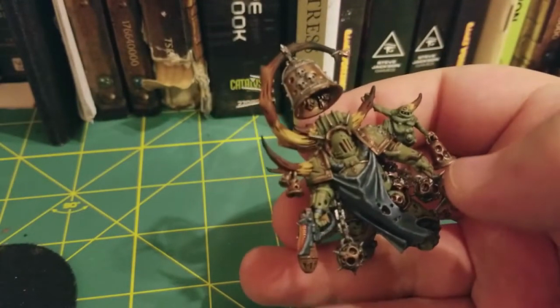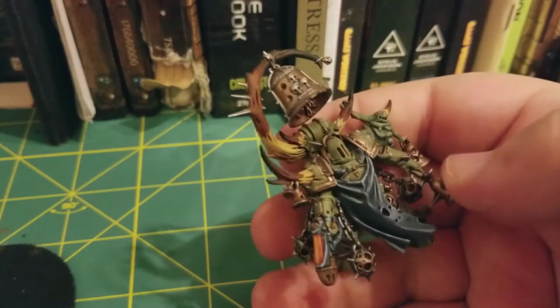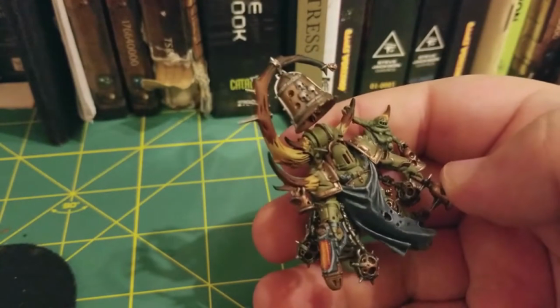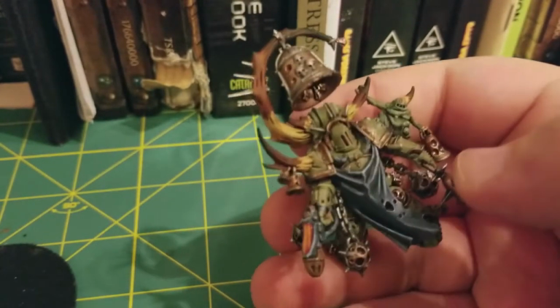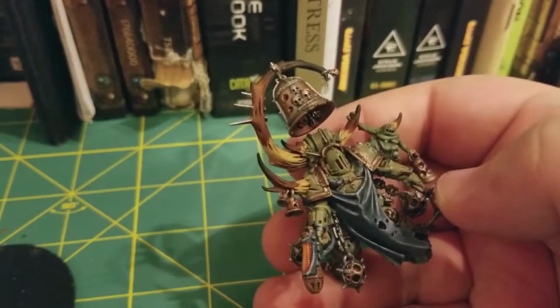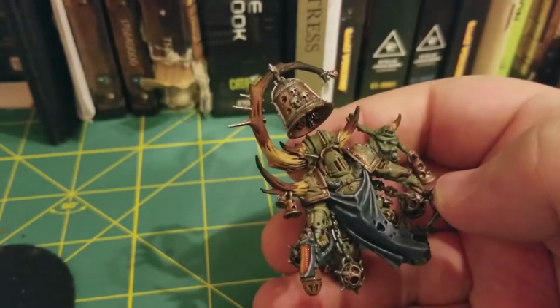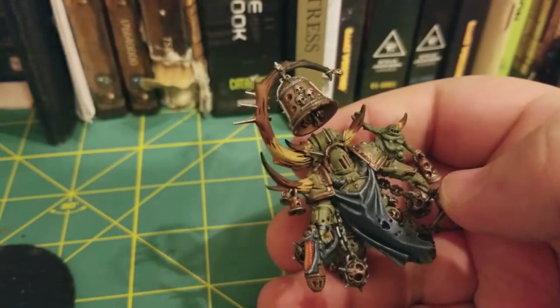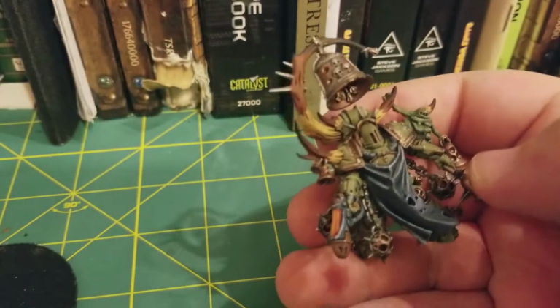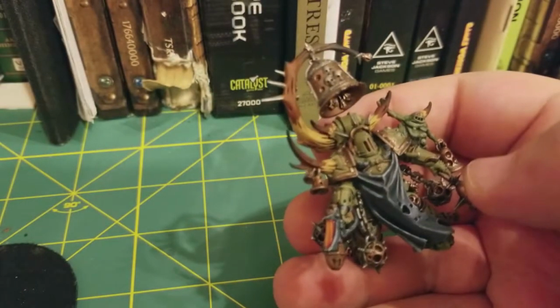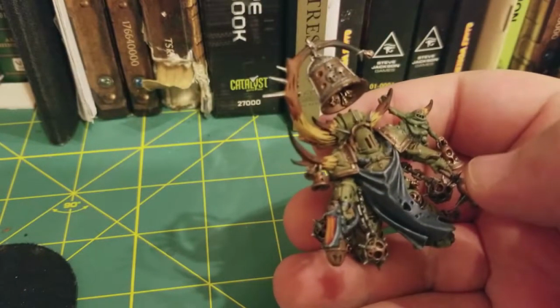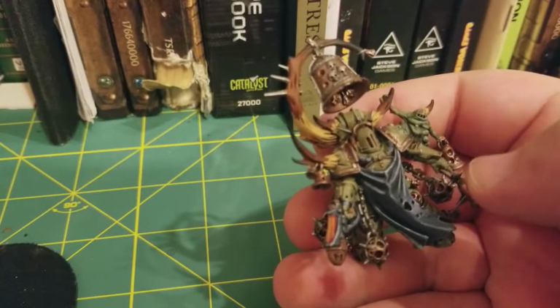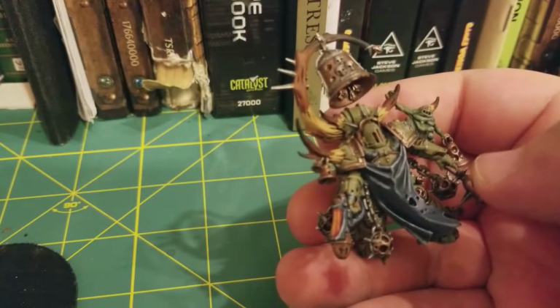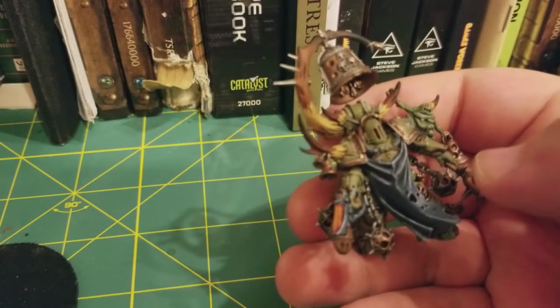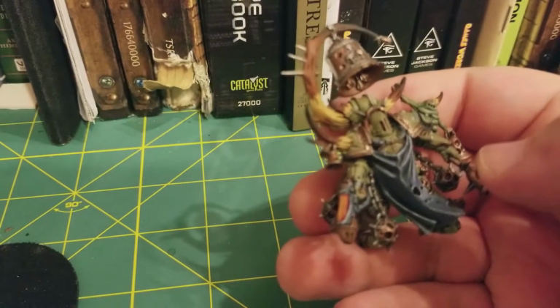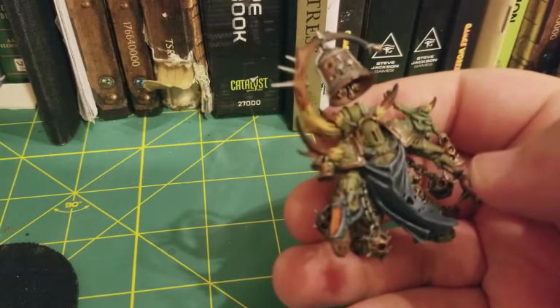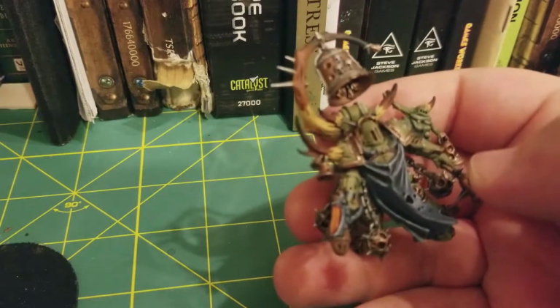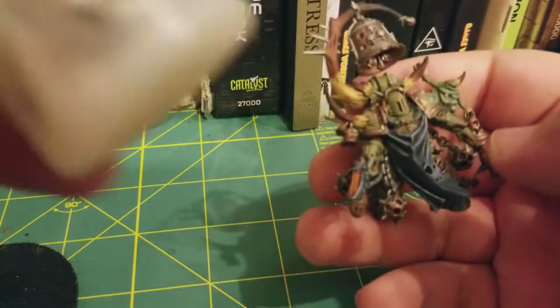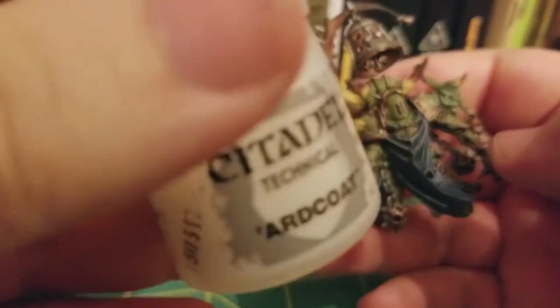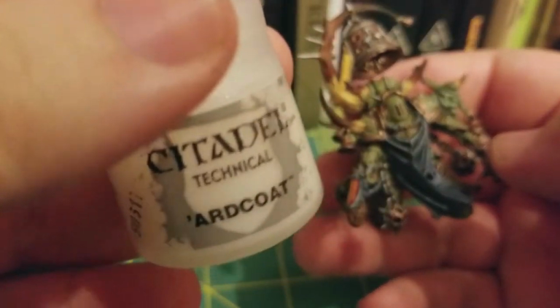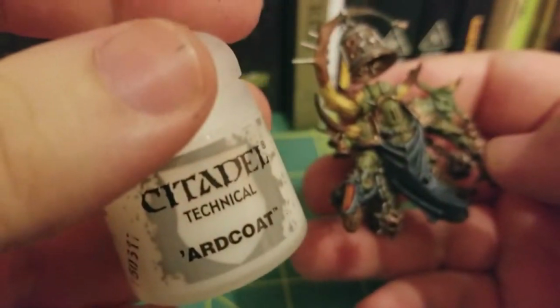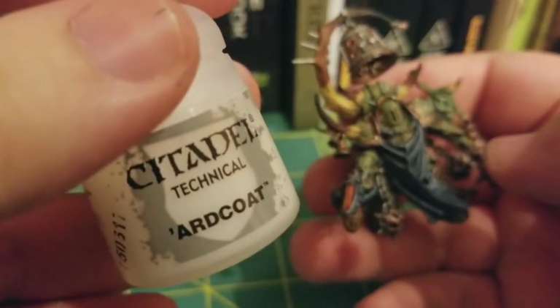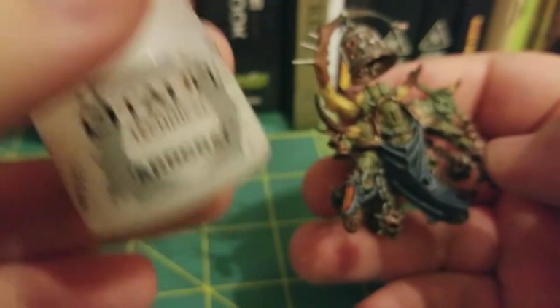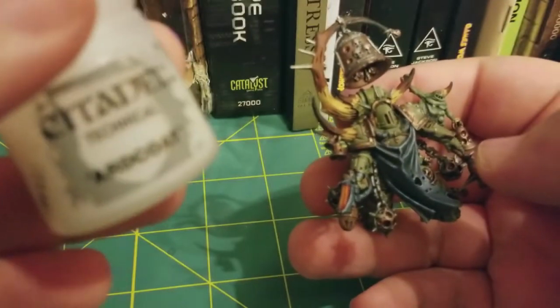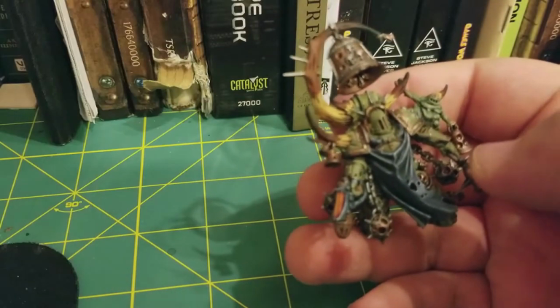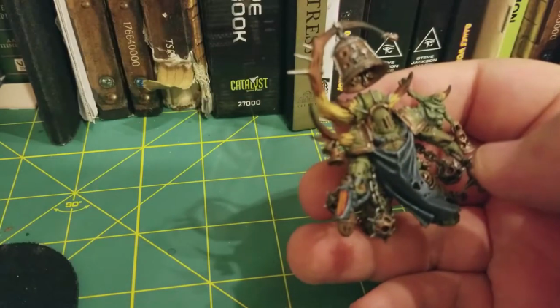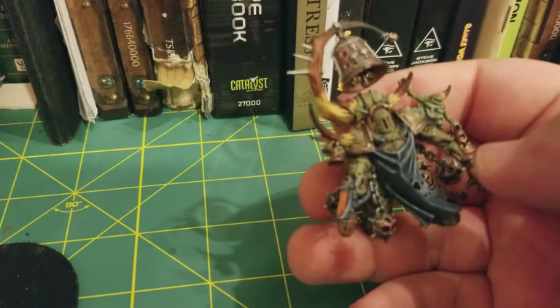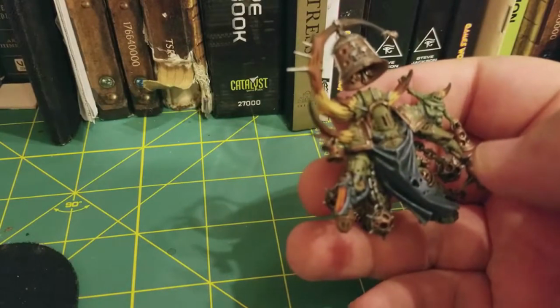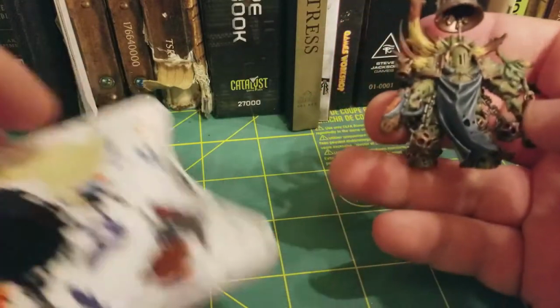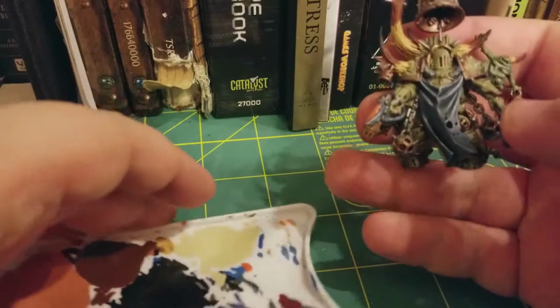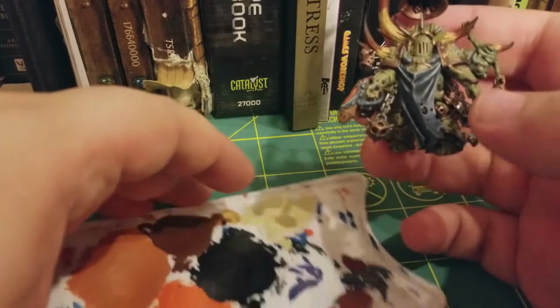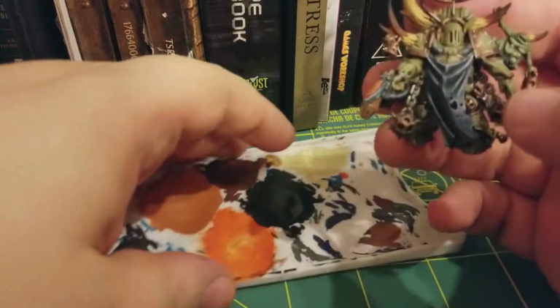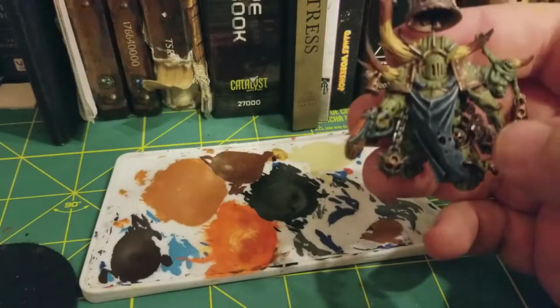However, I'm going to give my horns a nice varnish on them. Now I could say that I'm going to be doing this because it makes them look more gross and grotesque and like they're oozing, as these are Nurgle models. However, this is mostly just because I did the first couple out of habit.